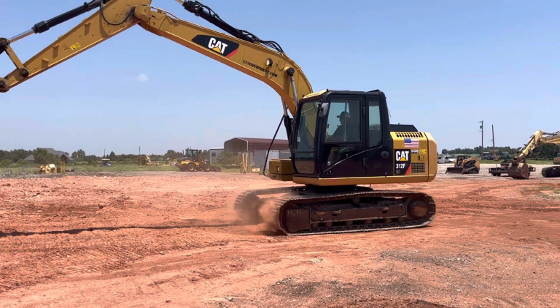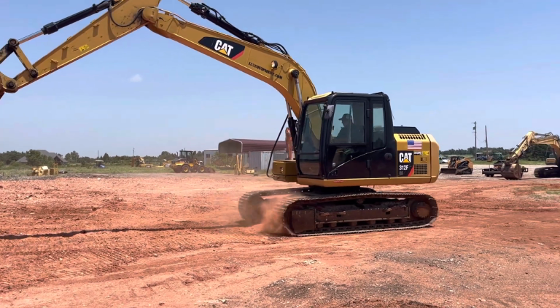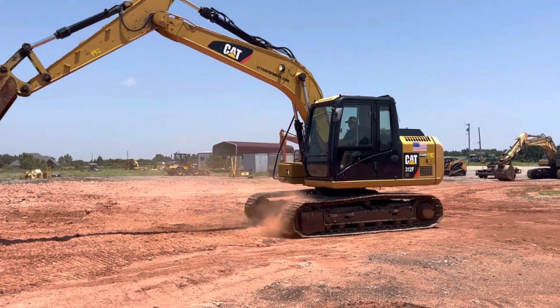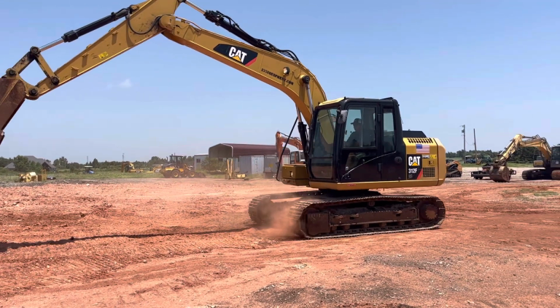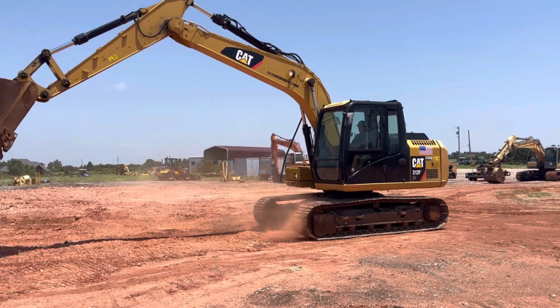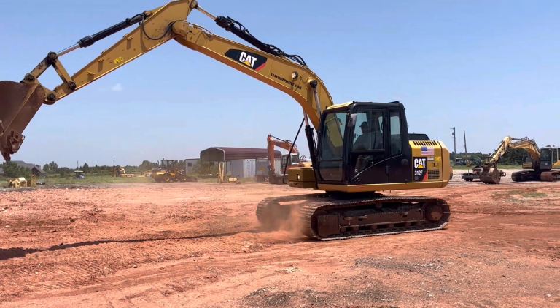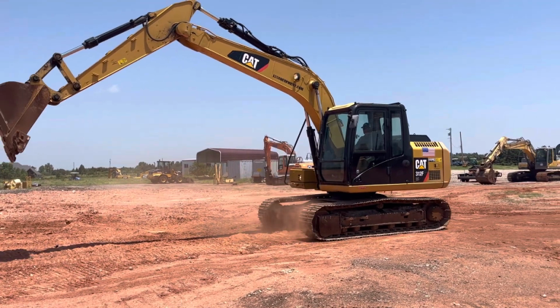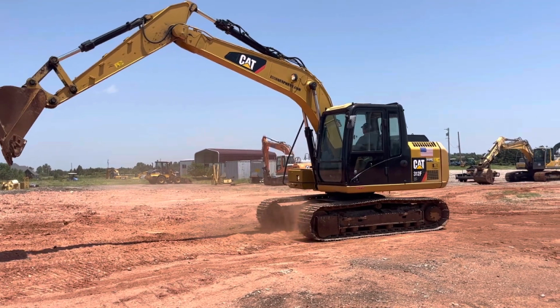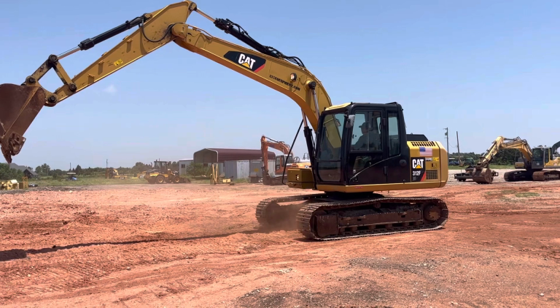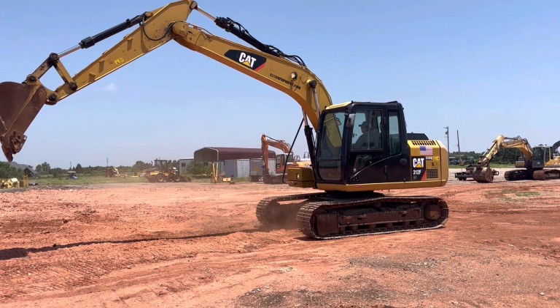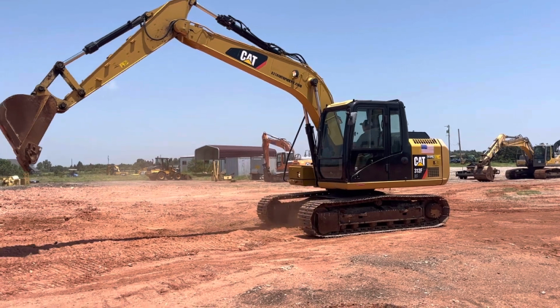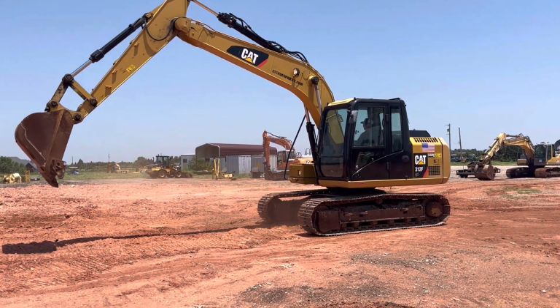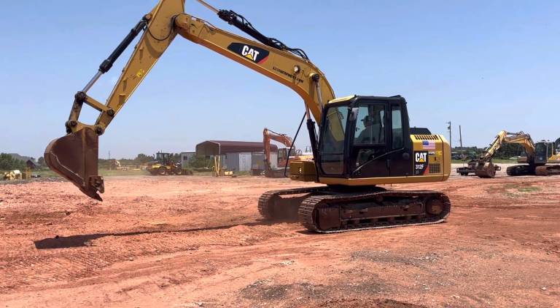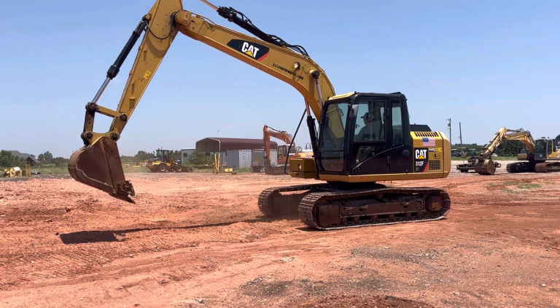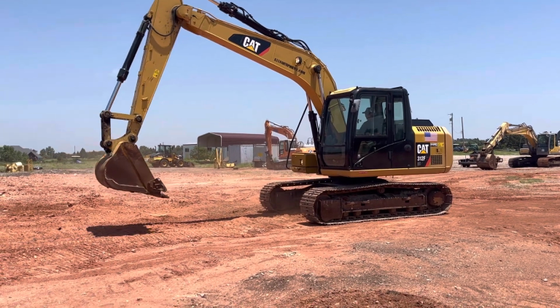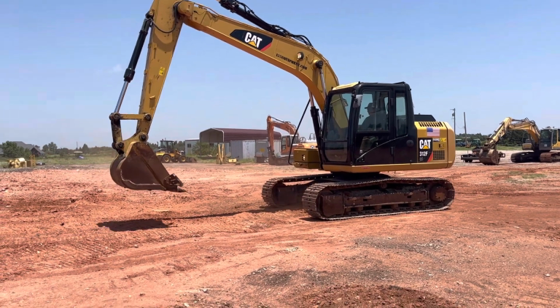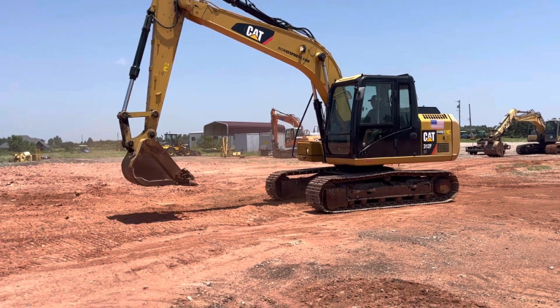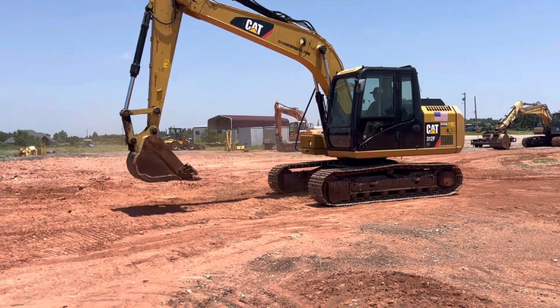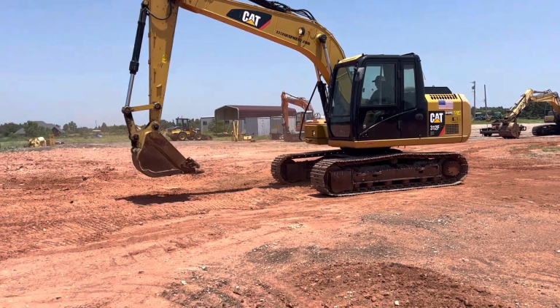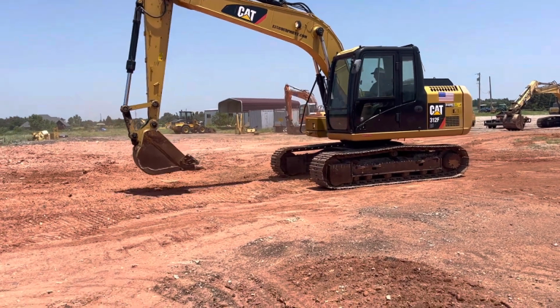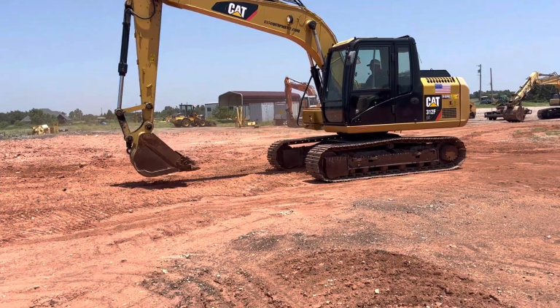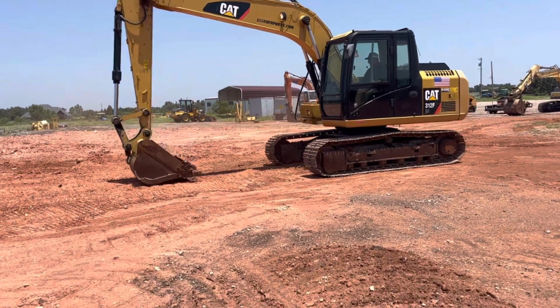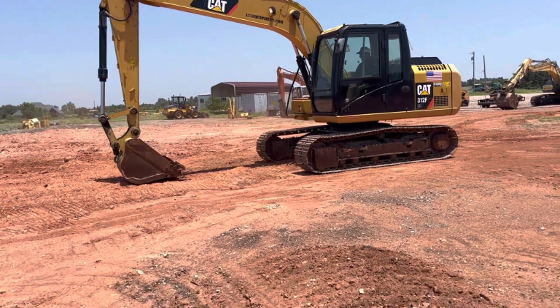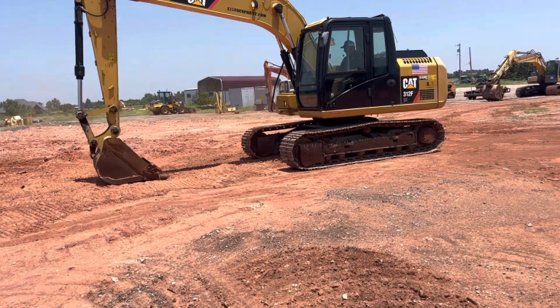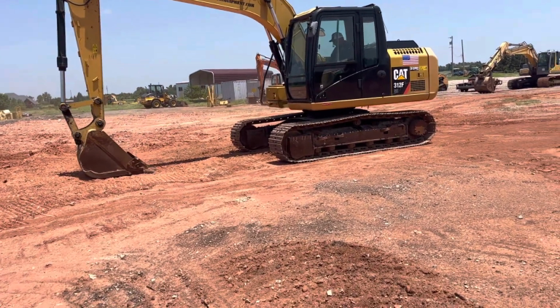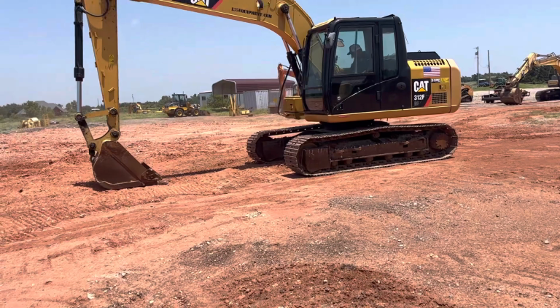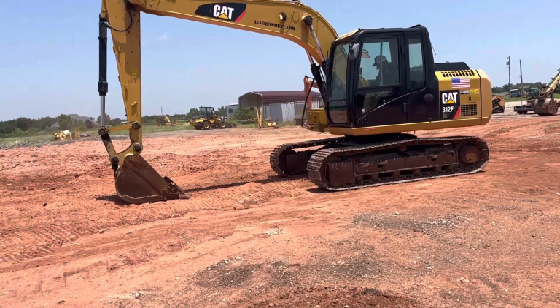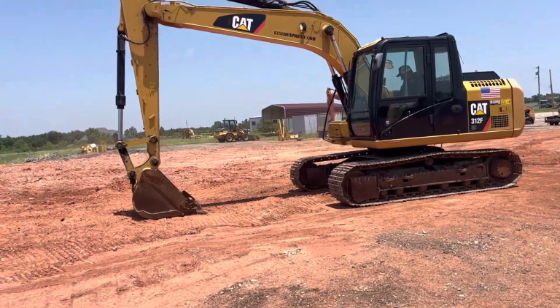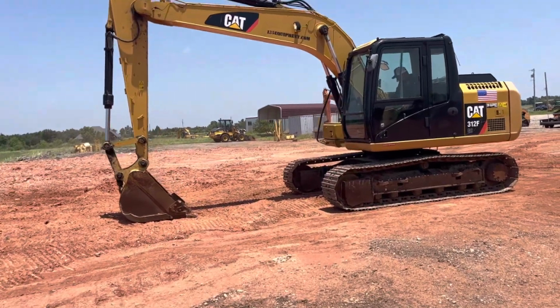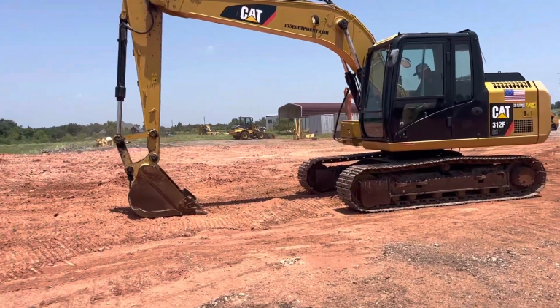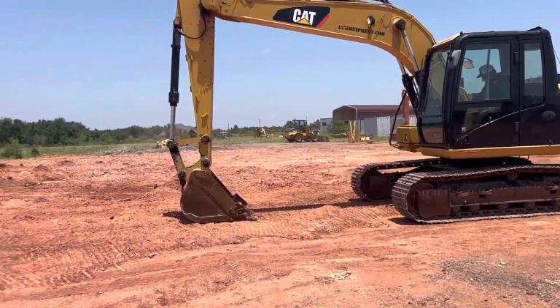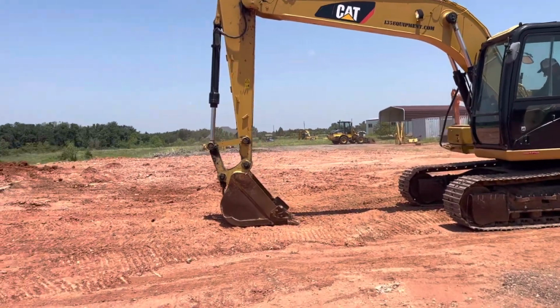Good mirrors, working windshield wiper, horn, work lights. That bucket also has the cutting wings on it — it's going to help you slice through the dirt a little easier.